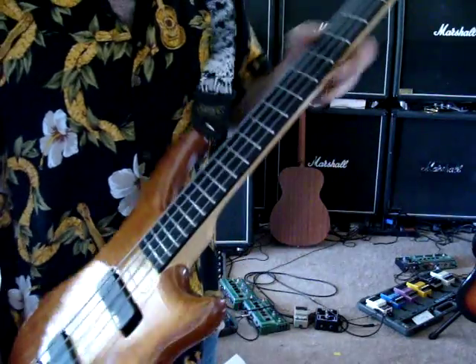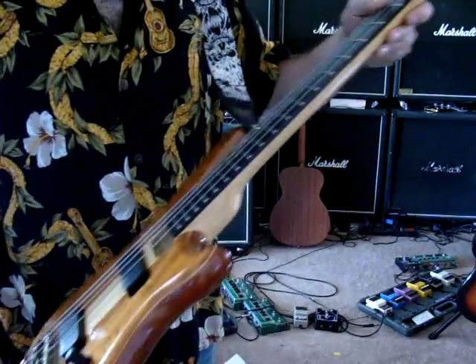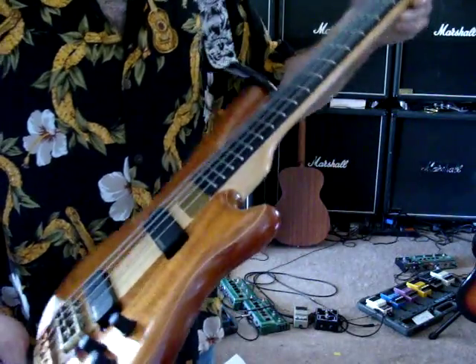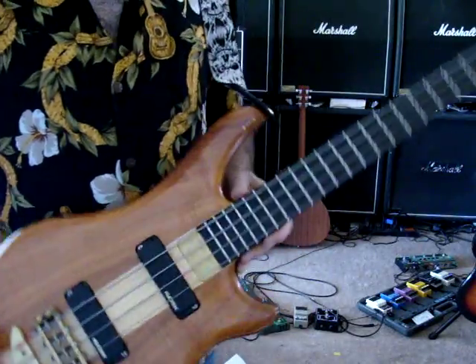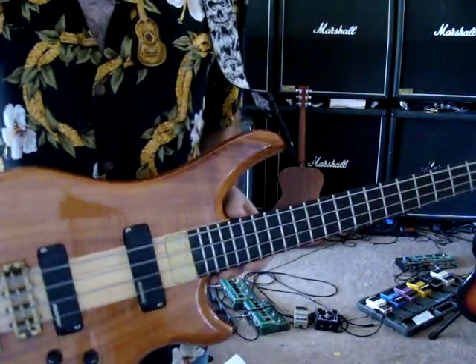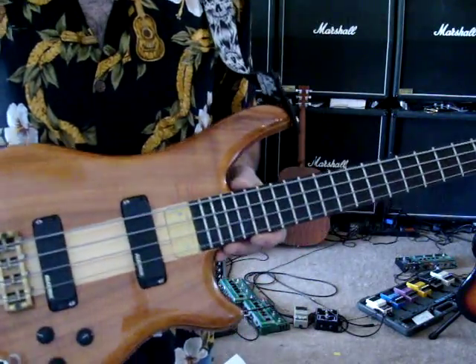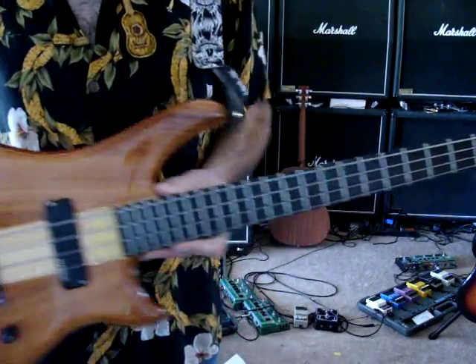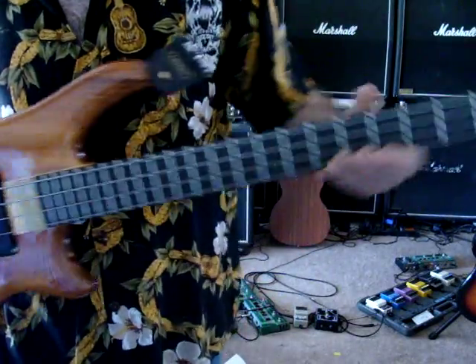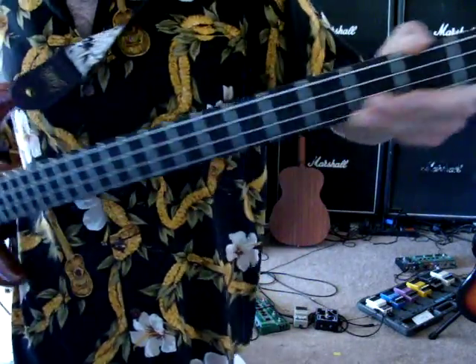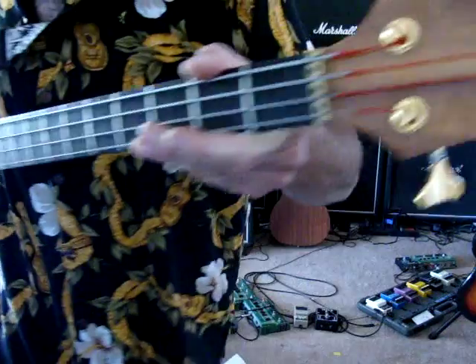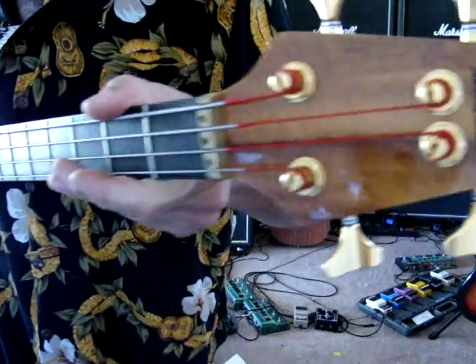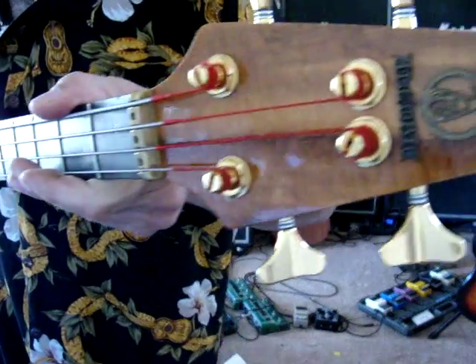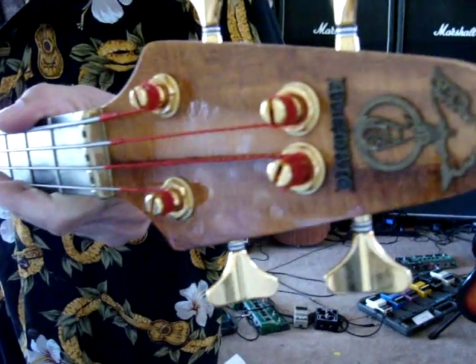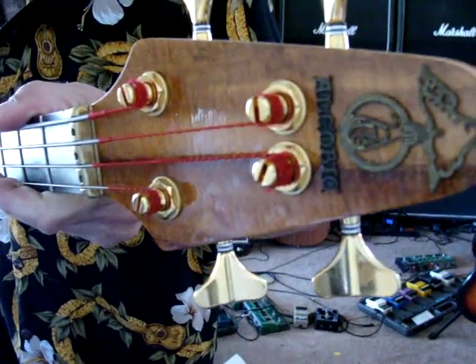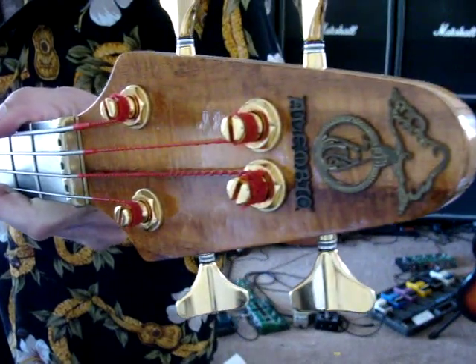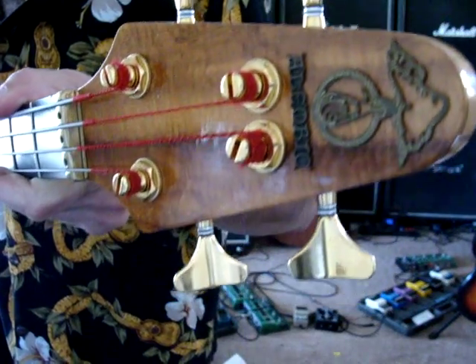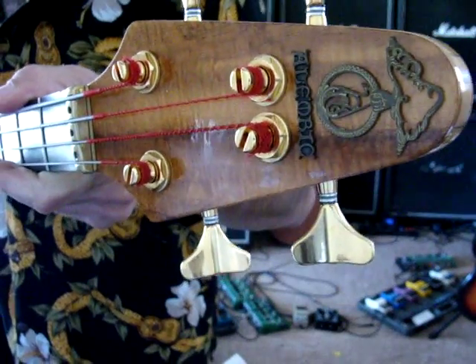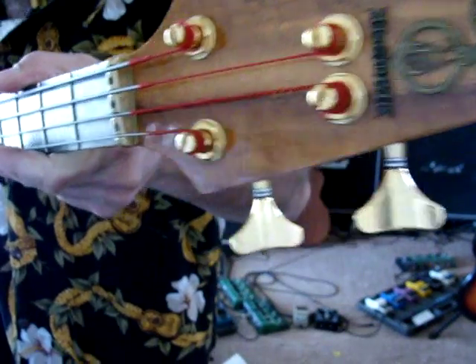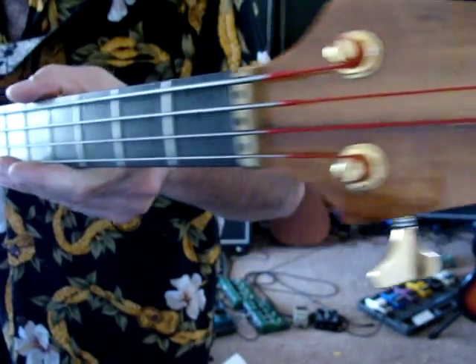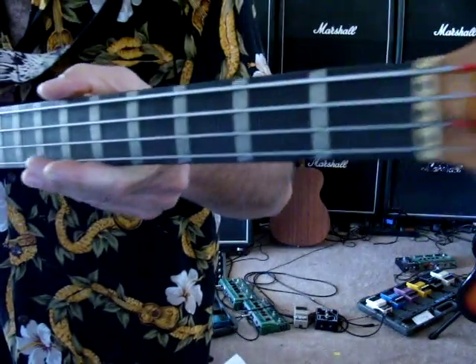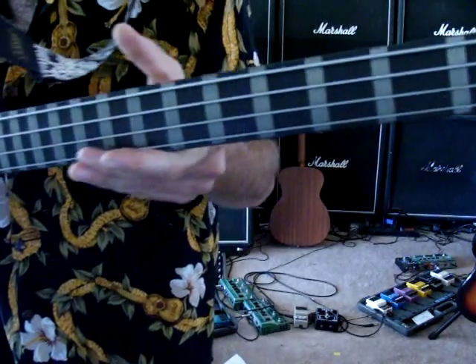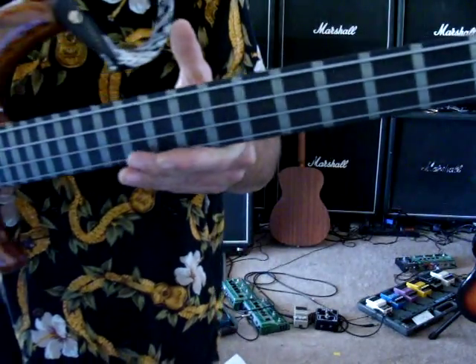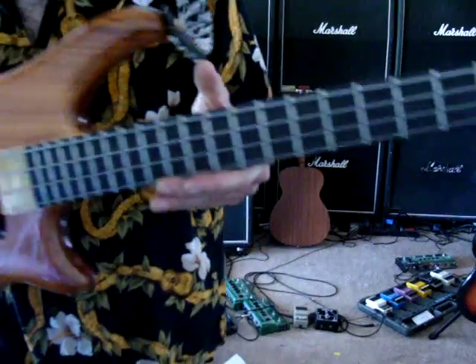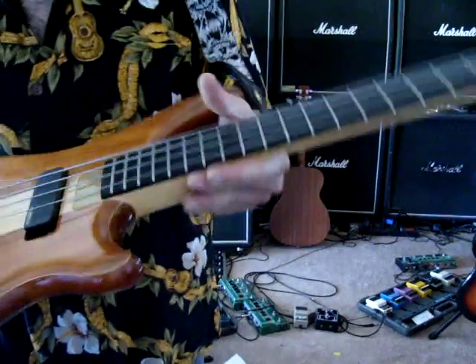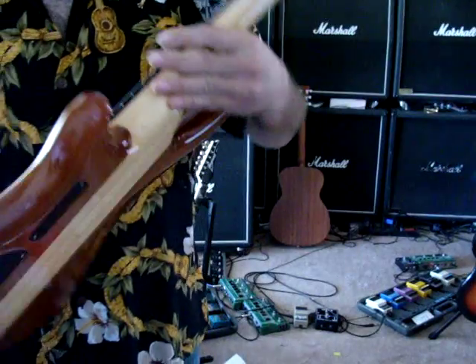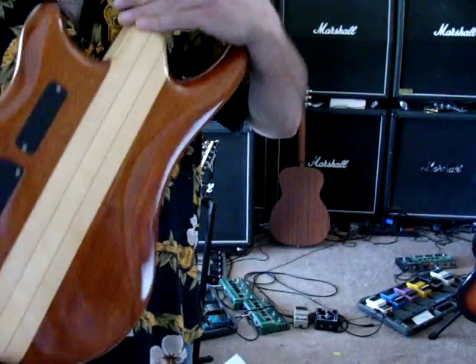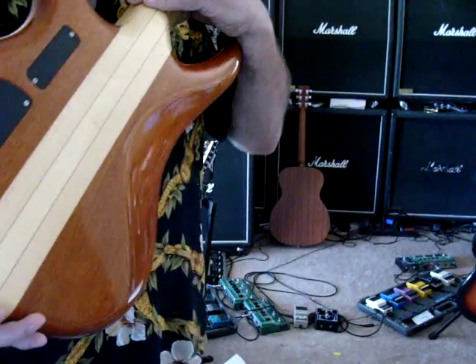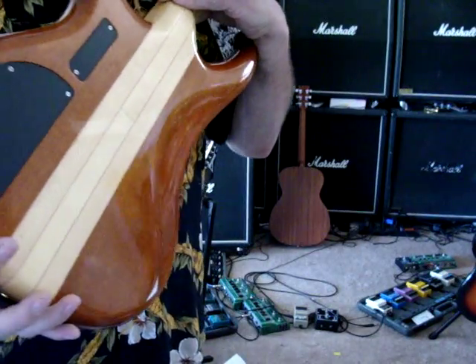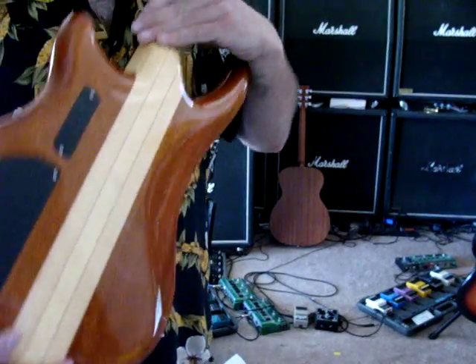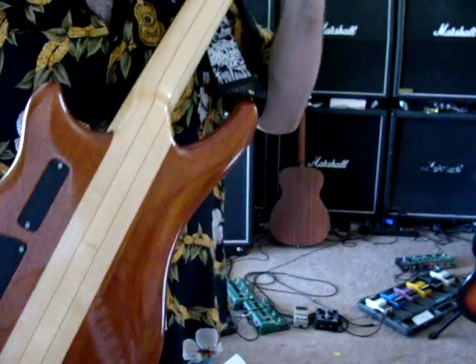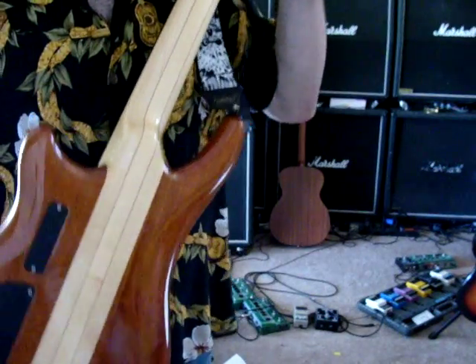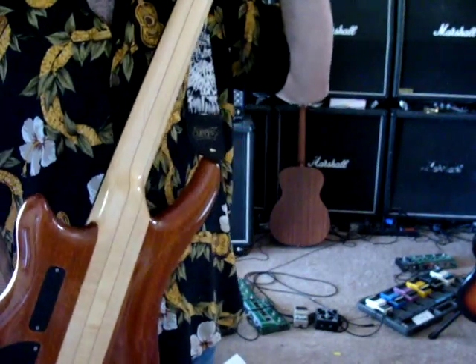Thanks for checking it out. It is an Alembic Essence bass, four string, in really good condition. It's beautiful.